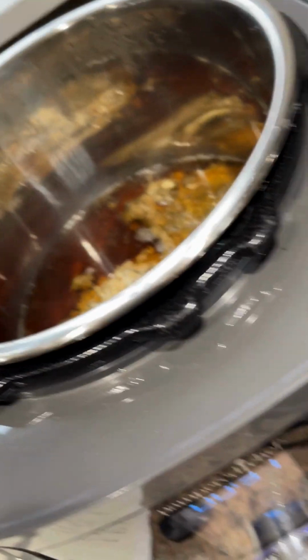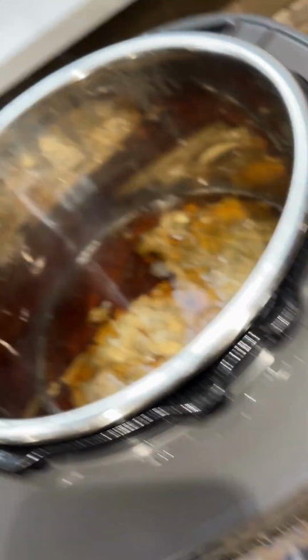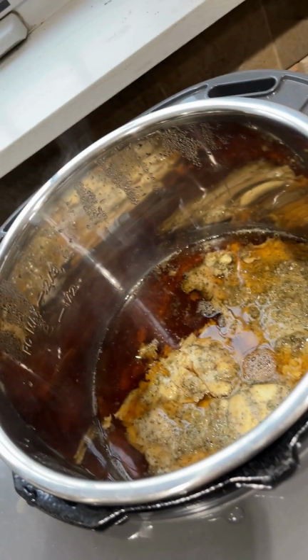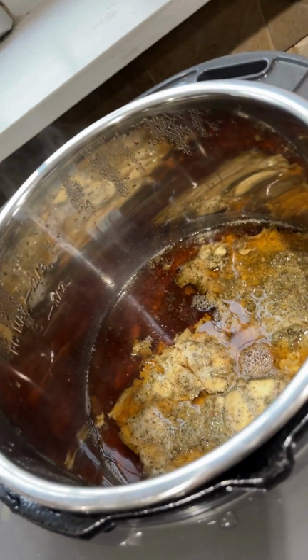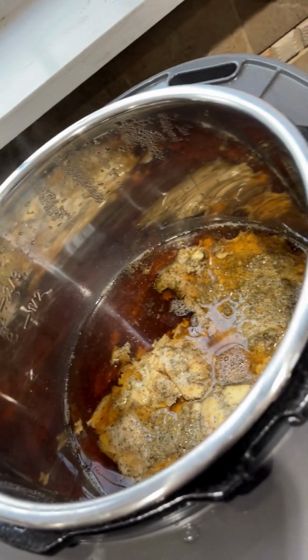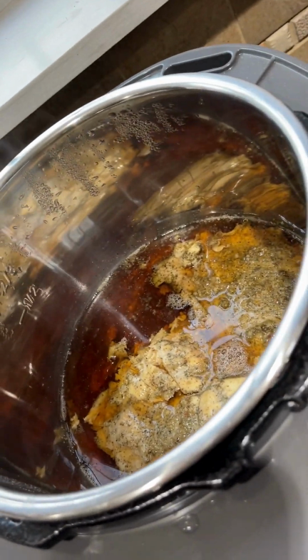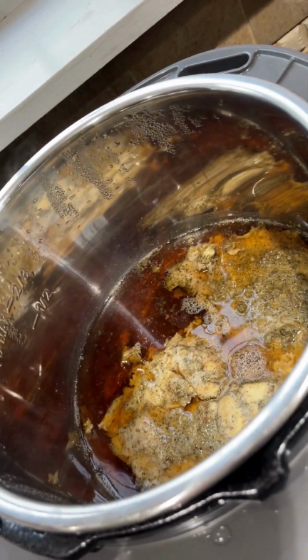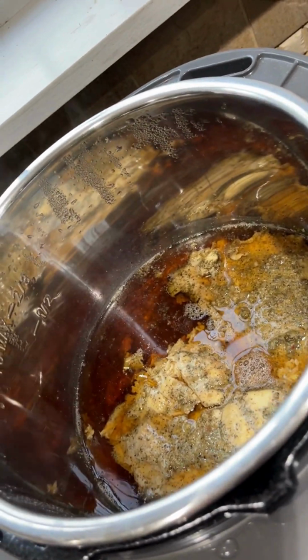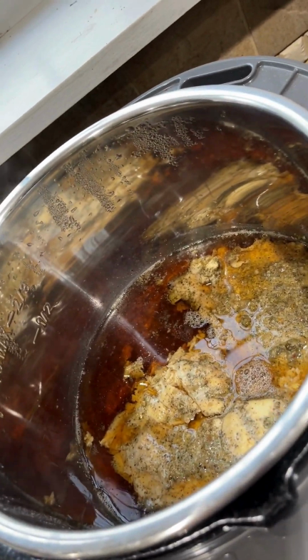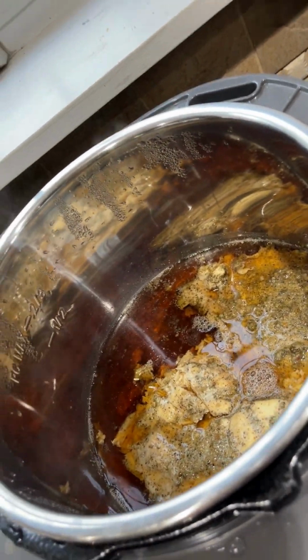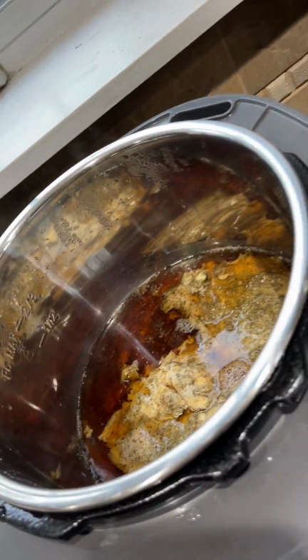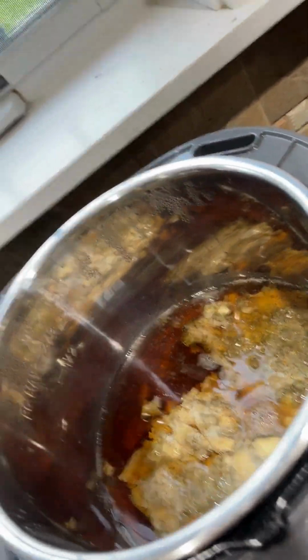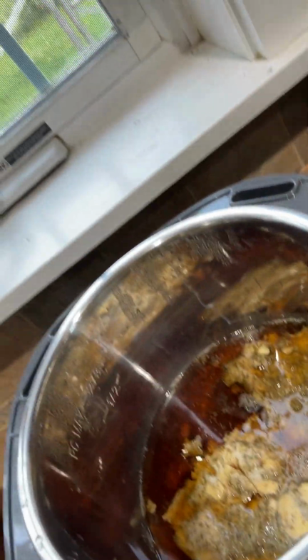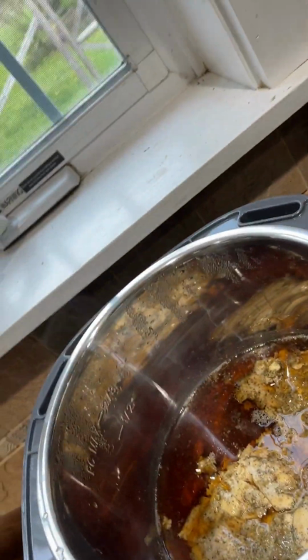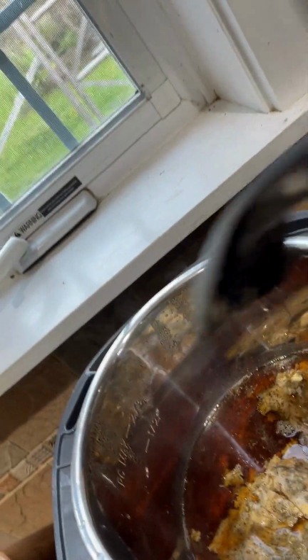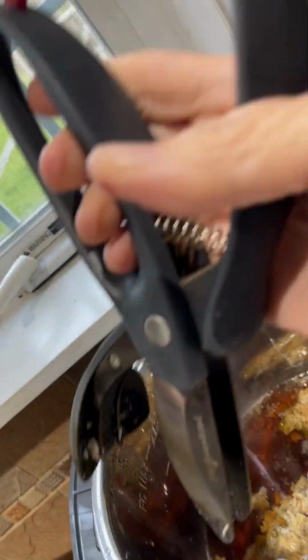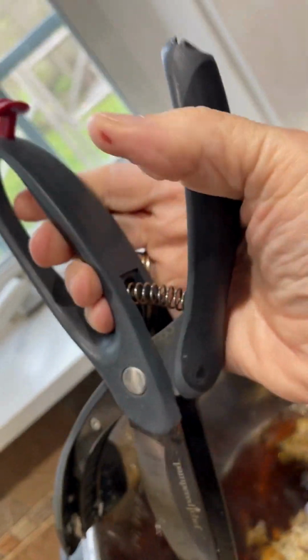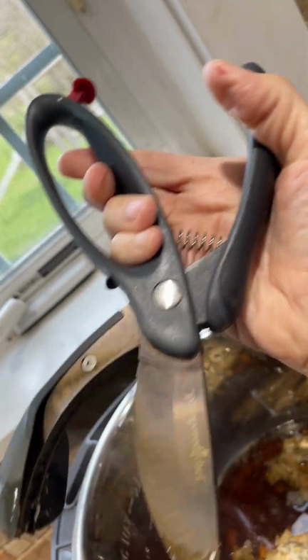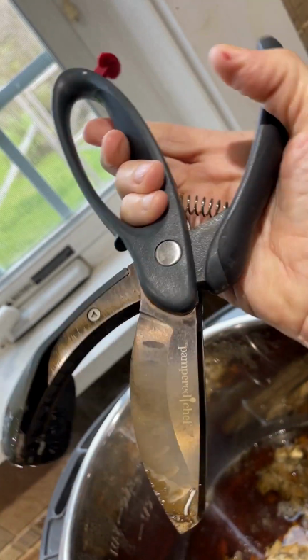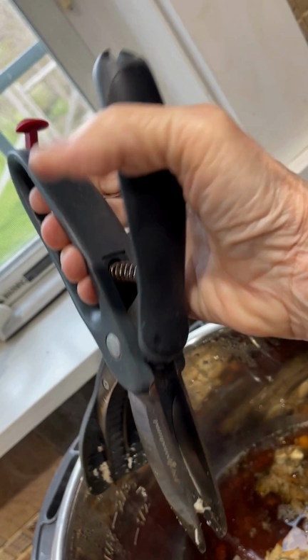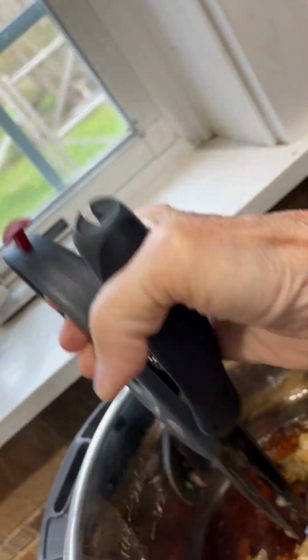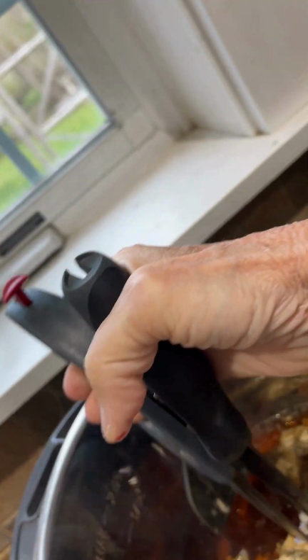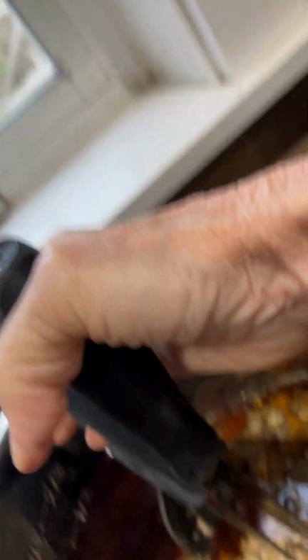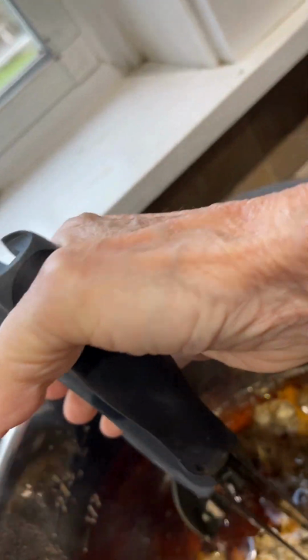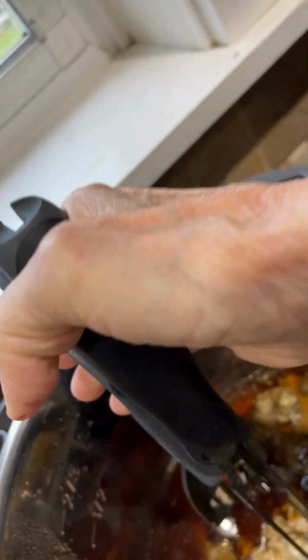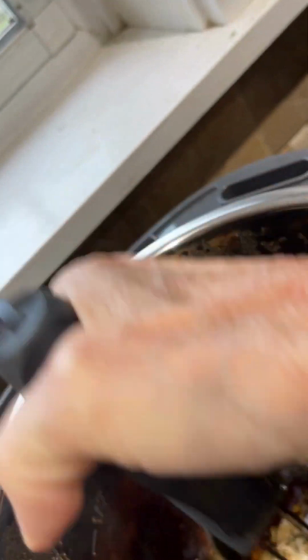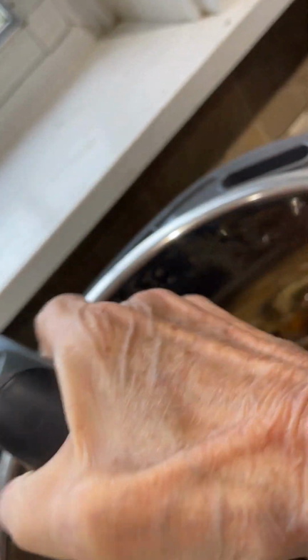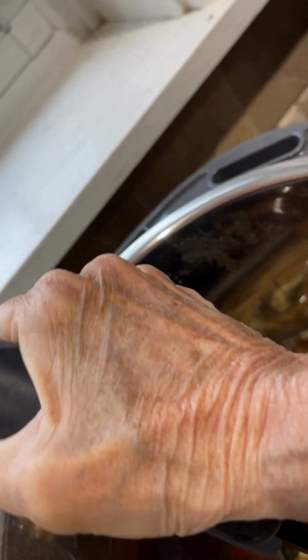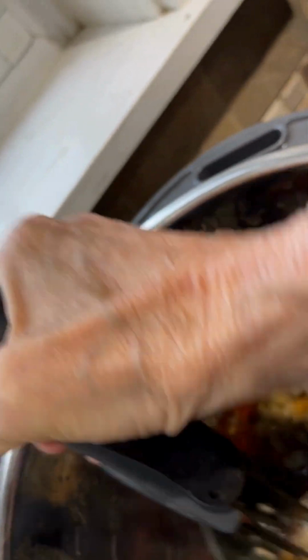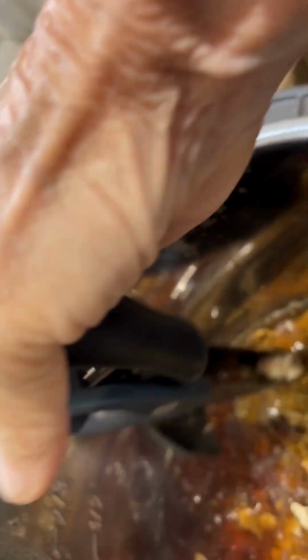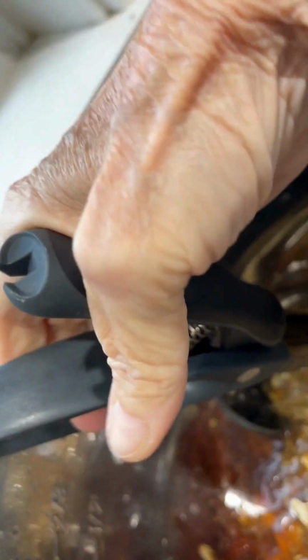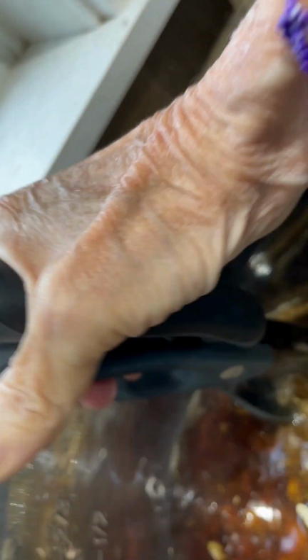The chicken is done — it looks yummy. It needs to be shredded, so I'm going to take my salad chopper. This is really good for shredding chicken.